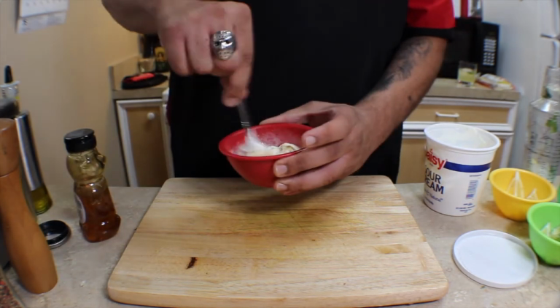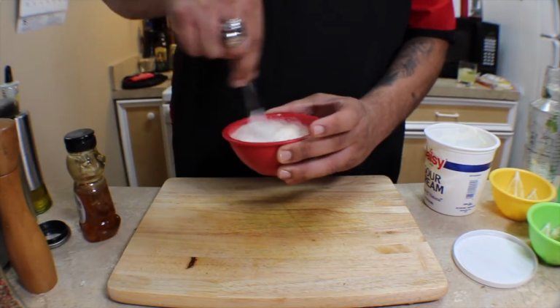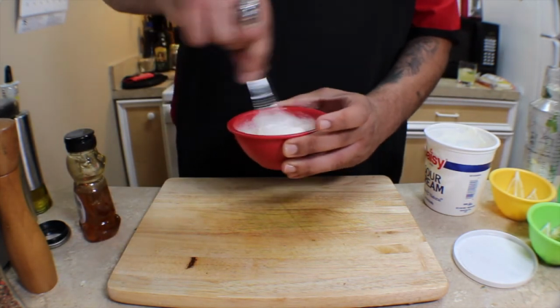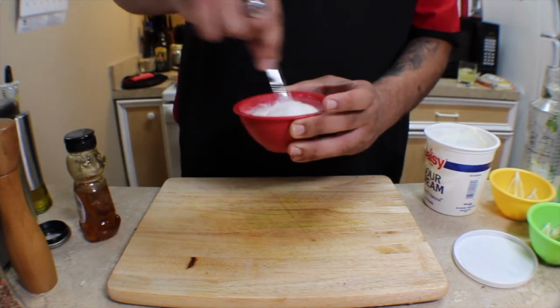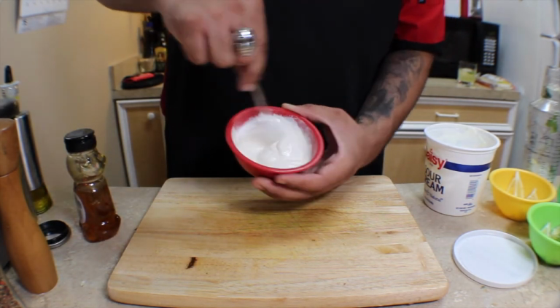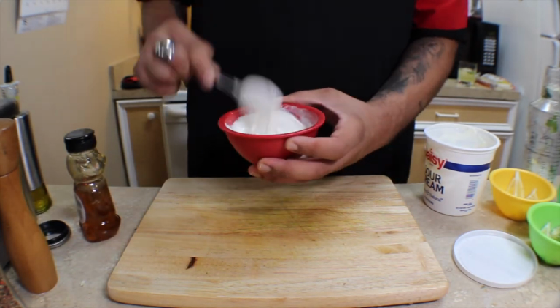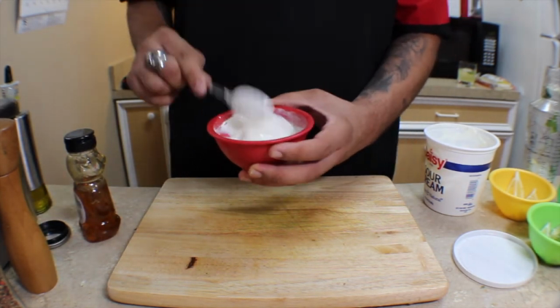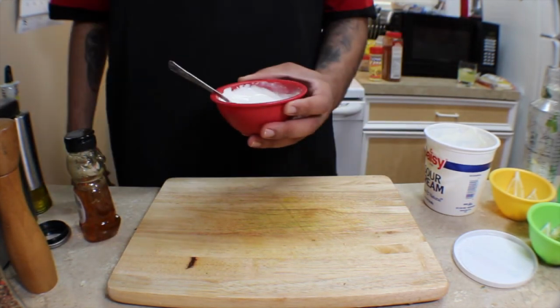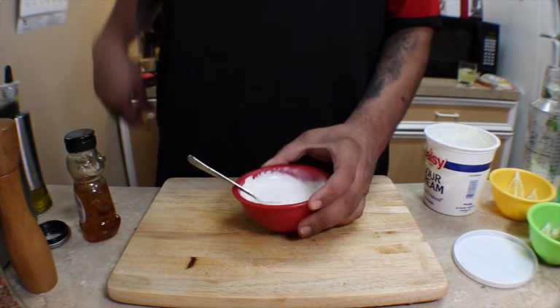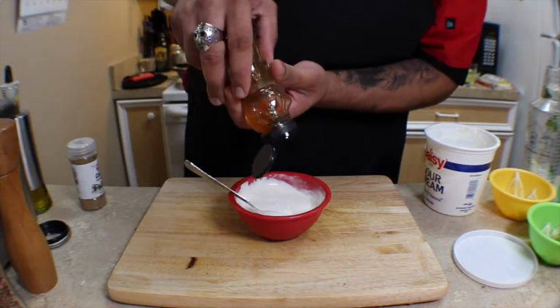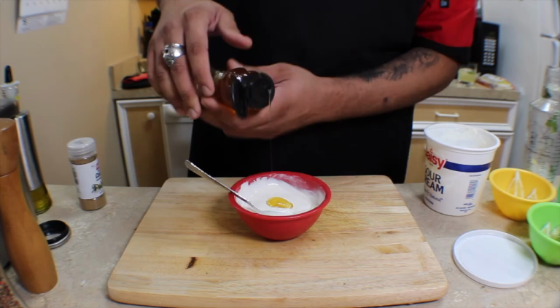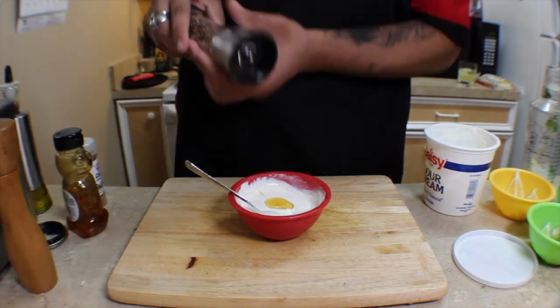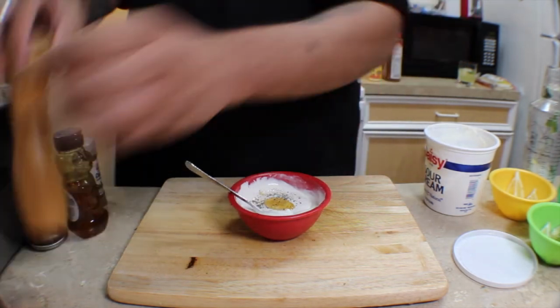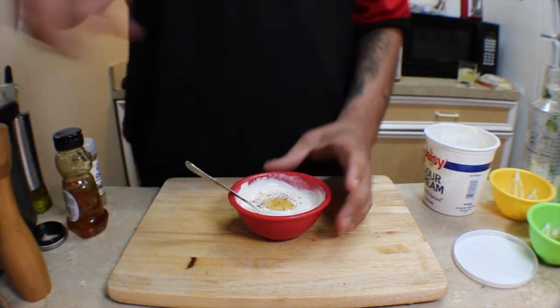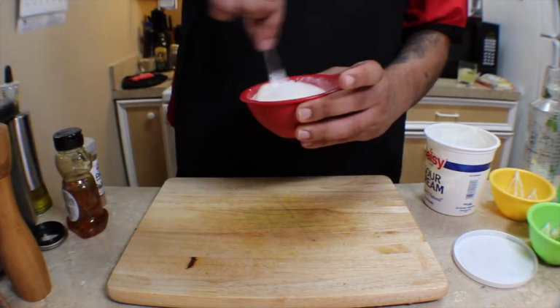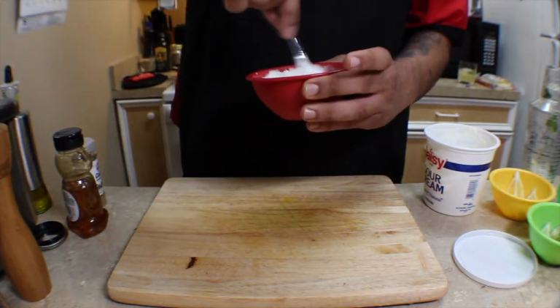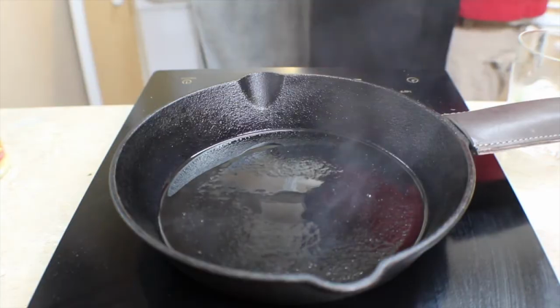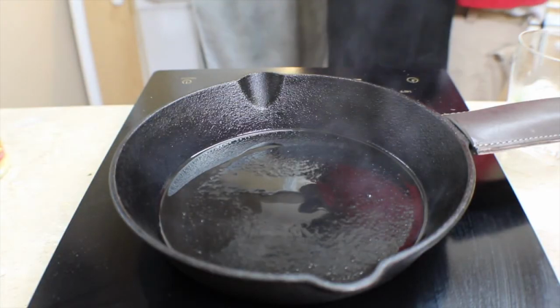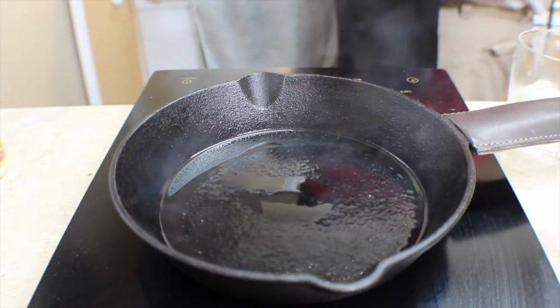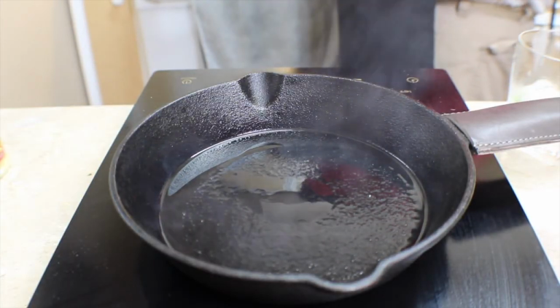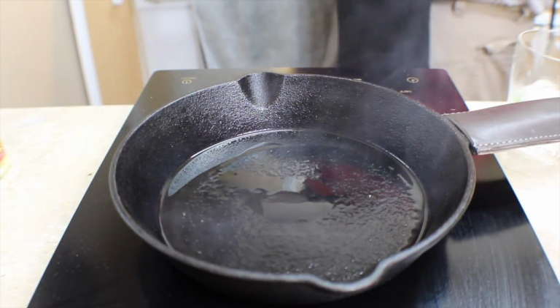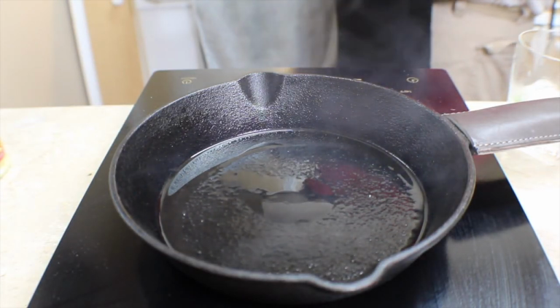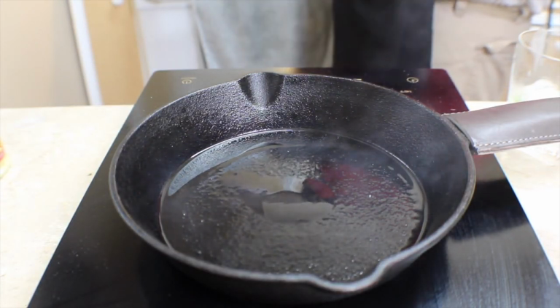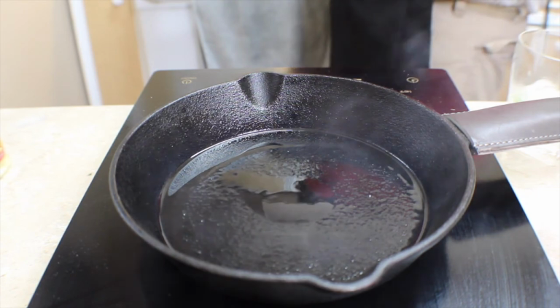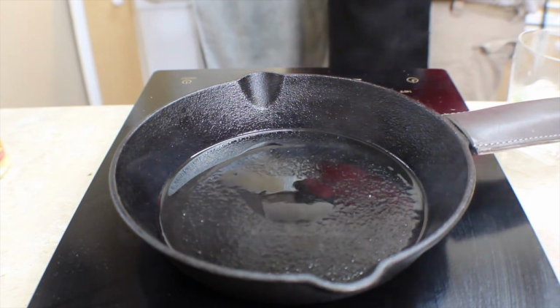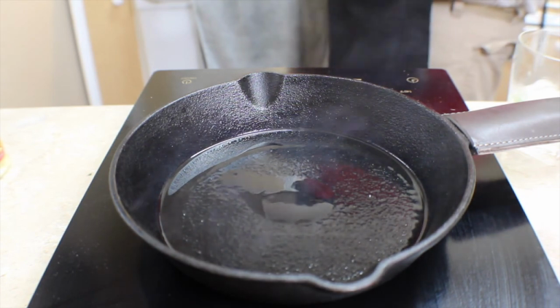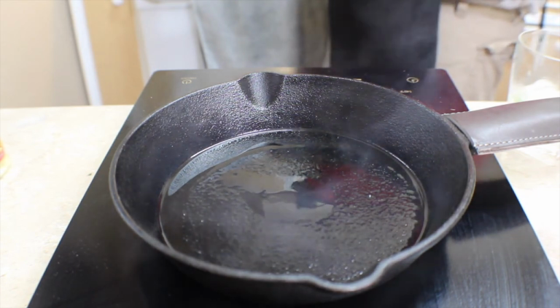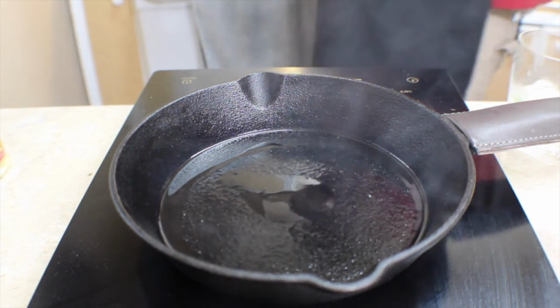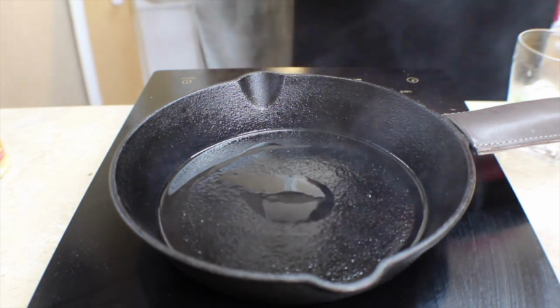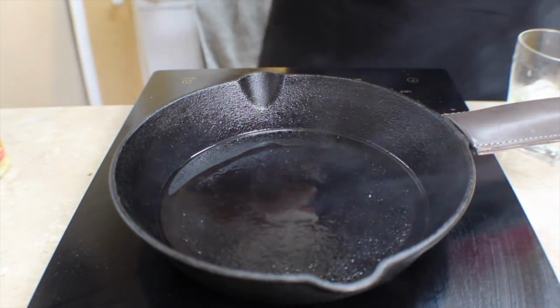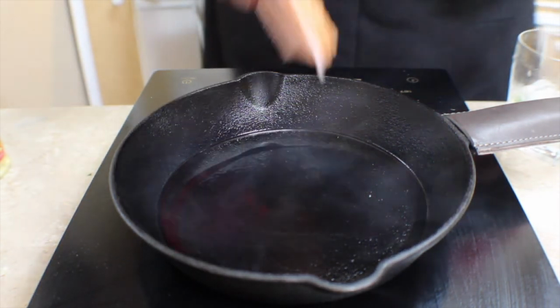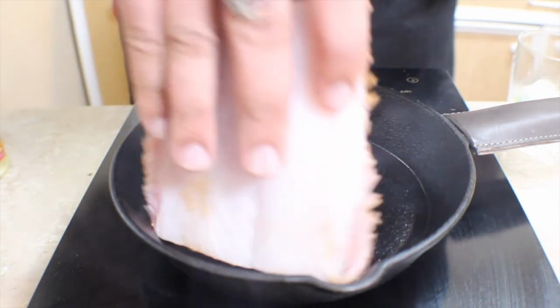Next we're on to our sweetened lime cream. We're gonna take some sour cream, about a teaspoon of coriander and cumin, add a quarter of a lime's juice, and maybe a tablespoon of honey, then give that a good mix. It's really flavorful and adds a nice creamy texture and sweetness to the tacos.